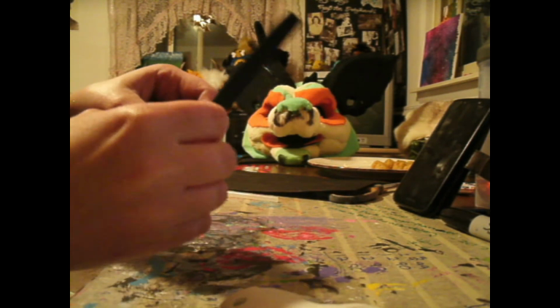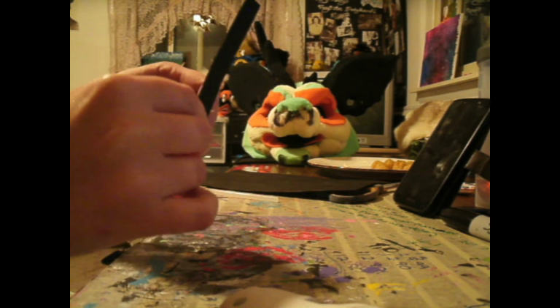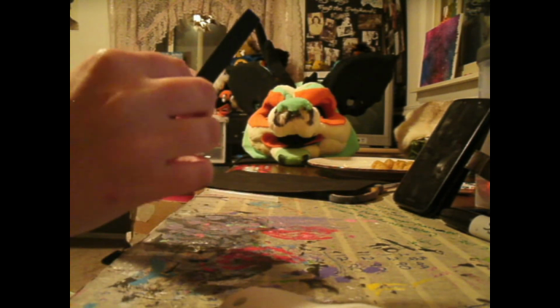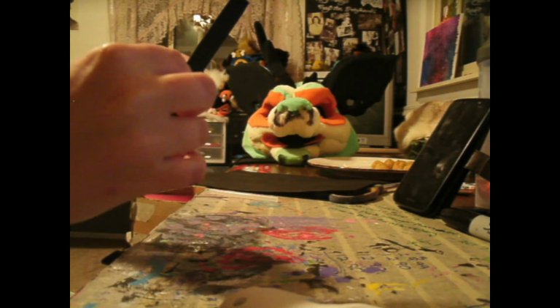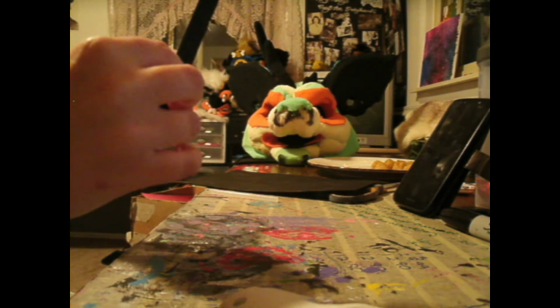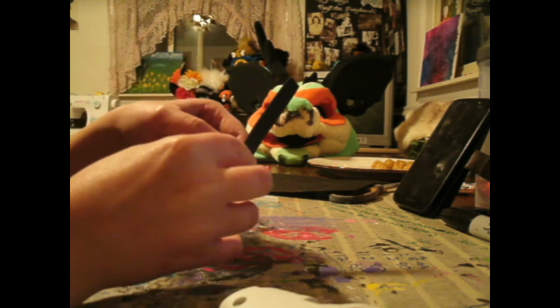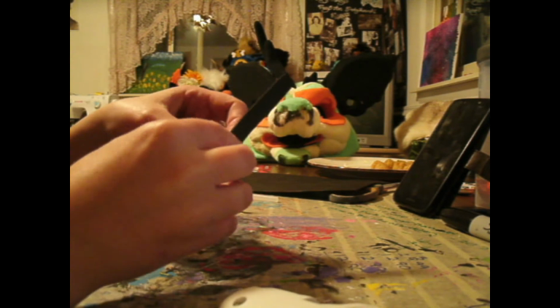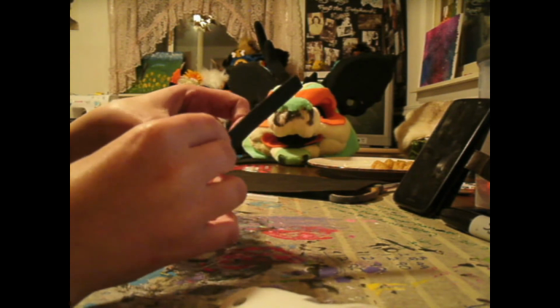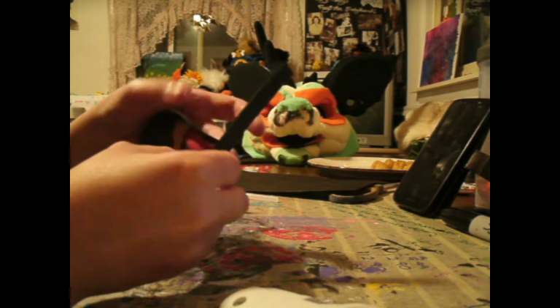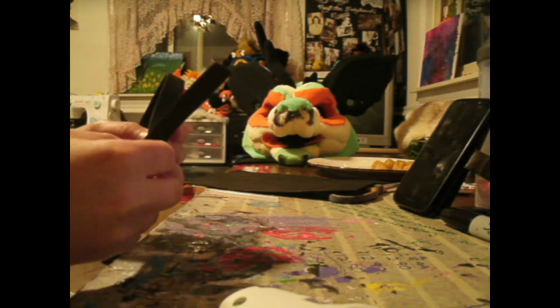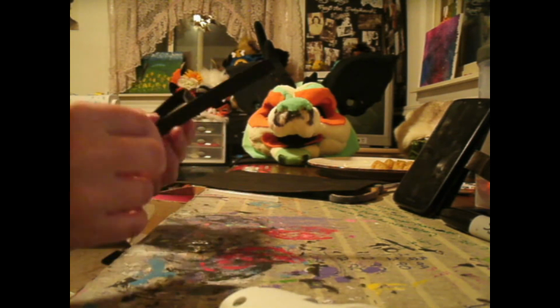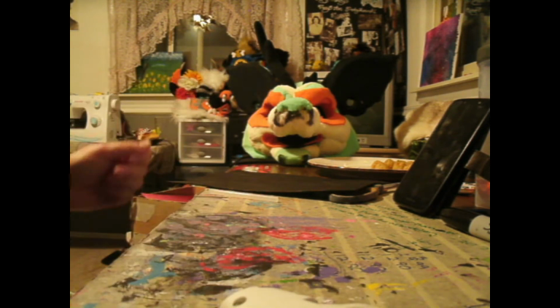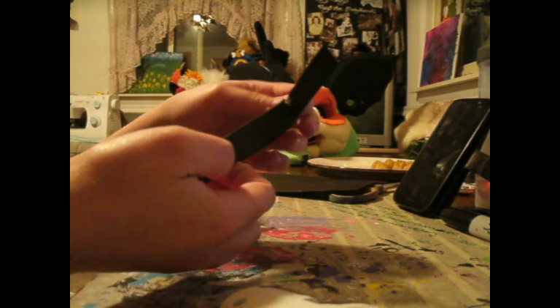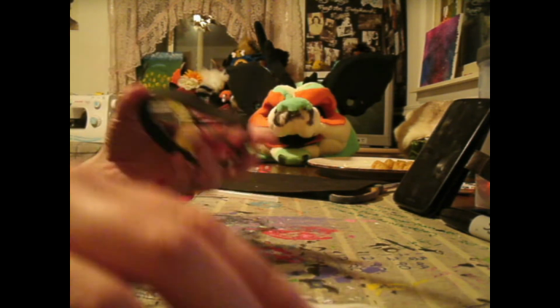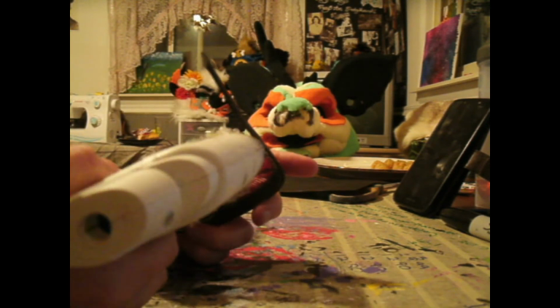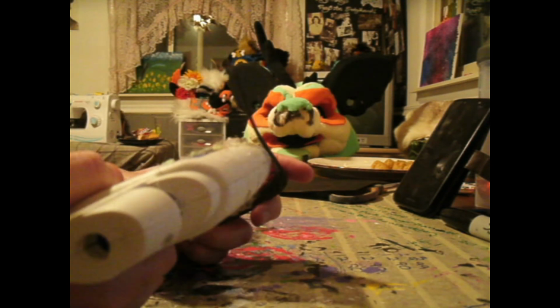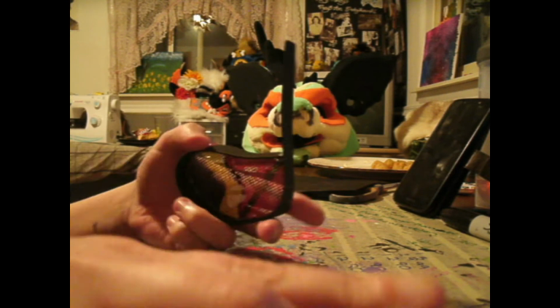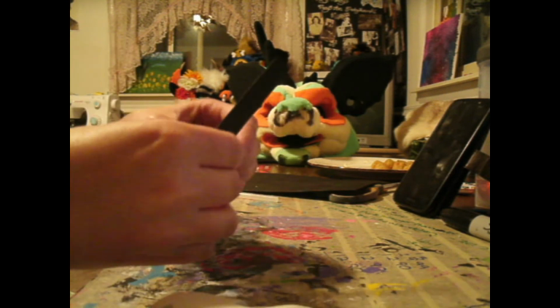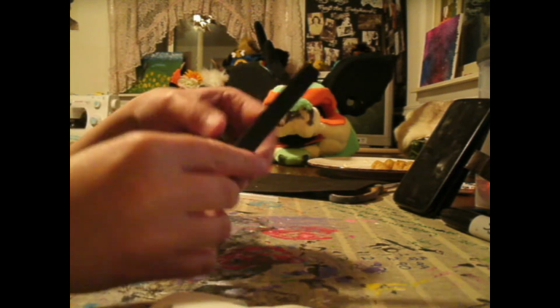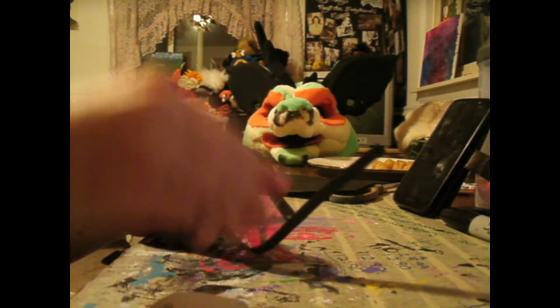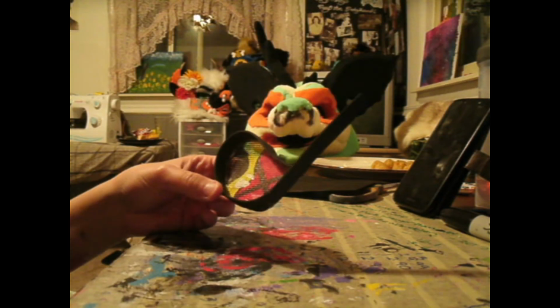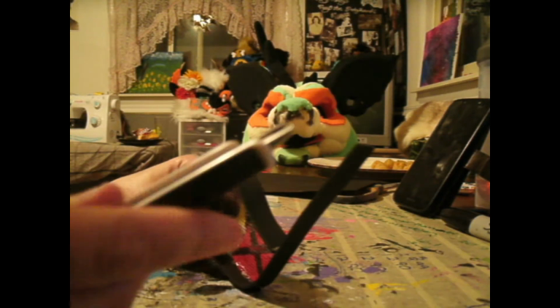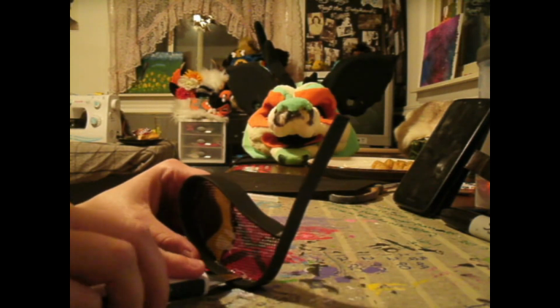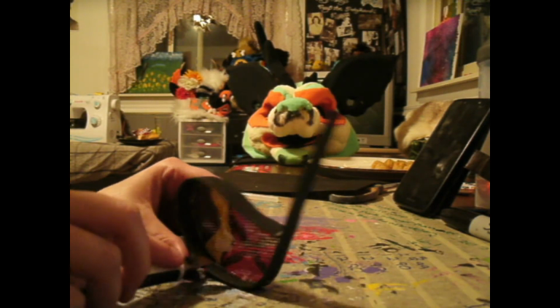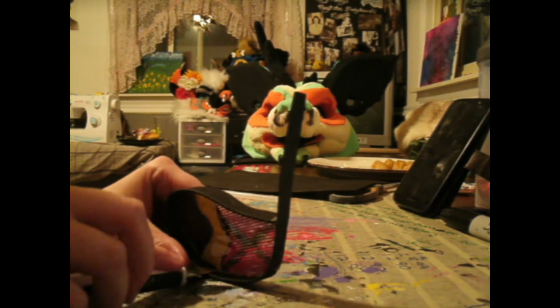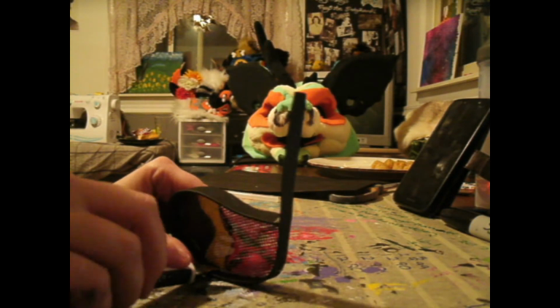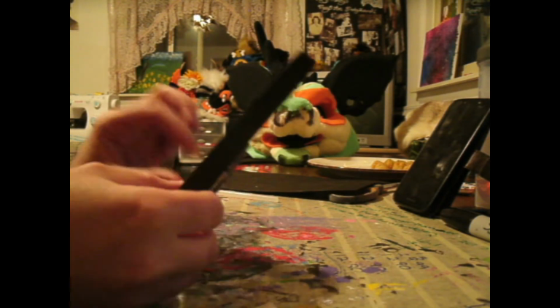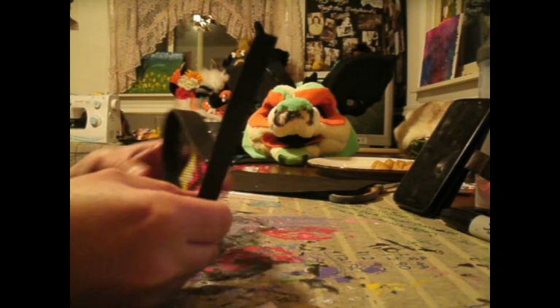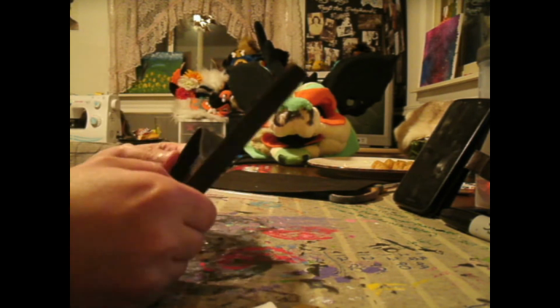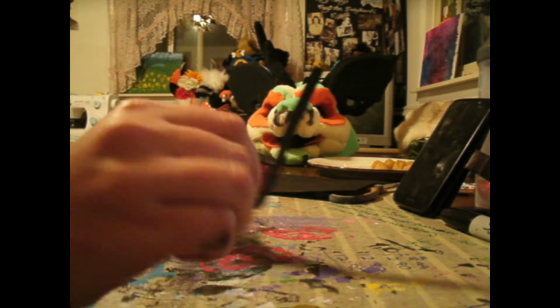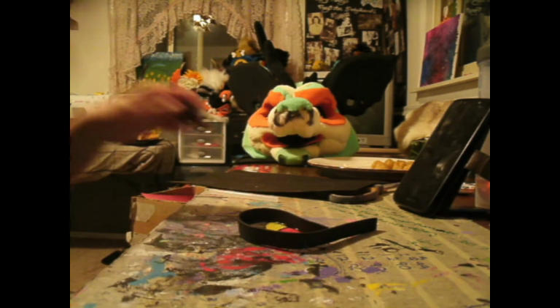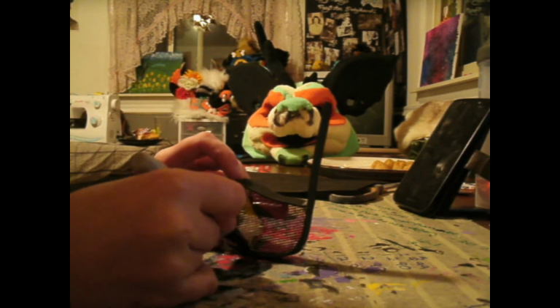Once the mesh is glued on, I trim it. Then with a permanent marker, I paint over some of the excess glue. You don't have to do this, but this is something I do to make it harder to see the glue and make it look a little bit more professional.